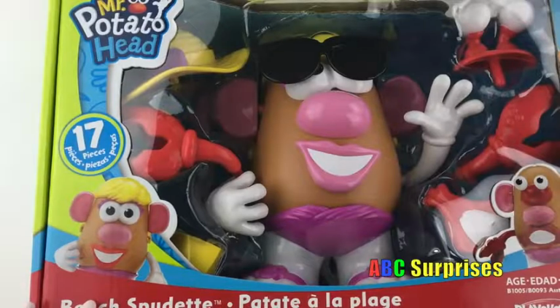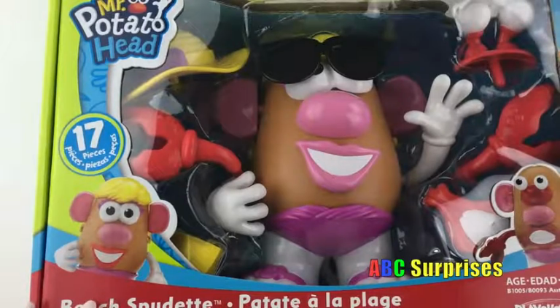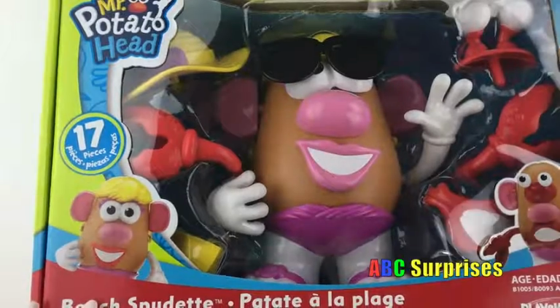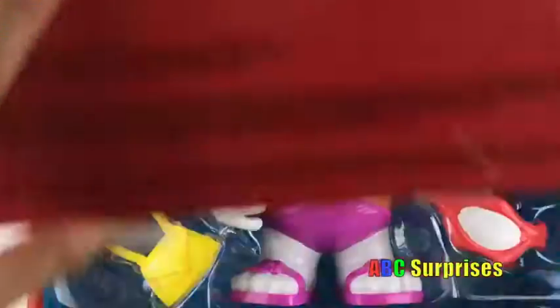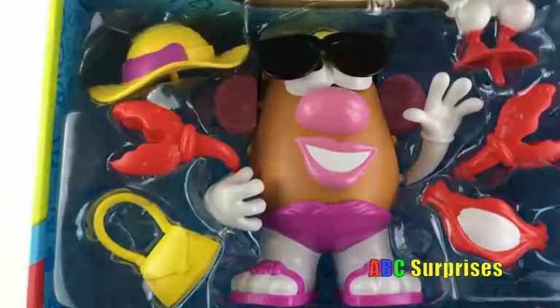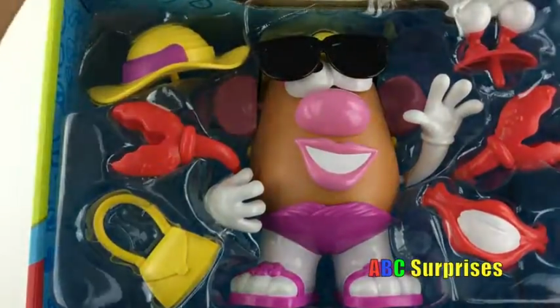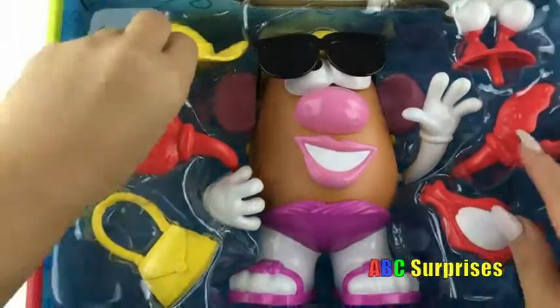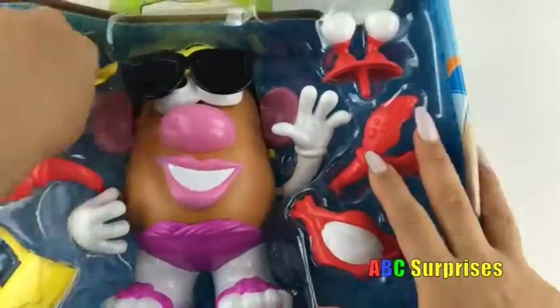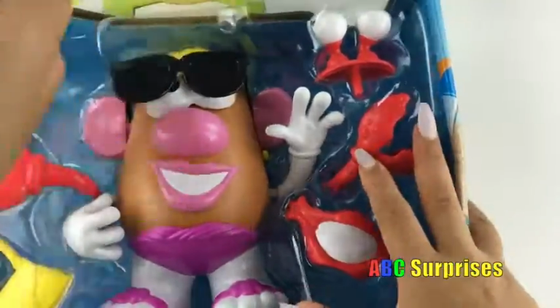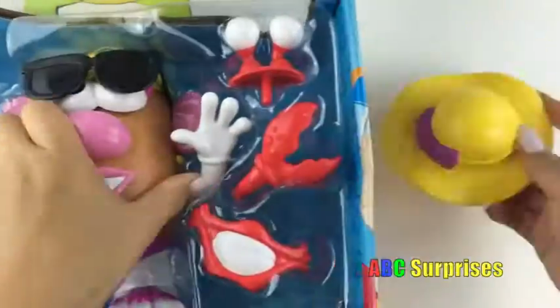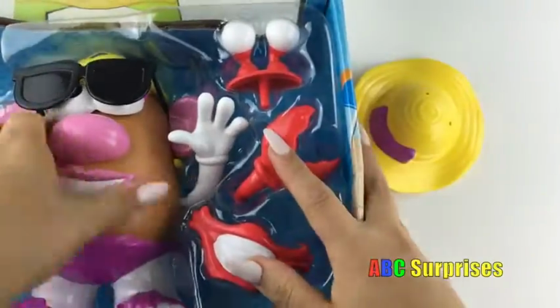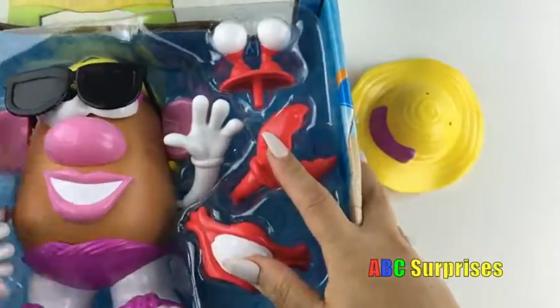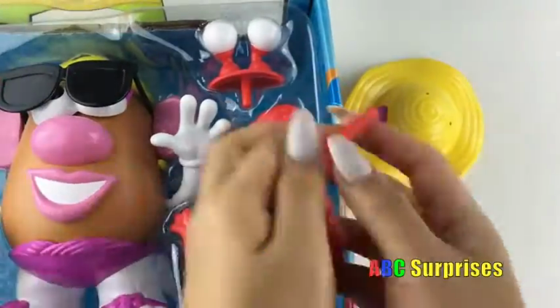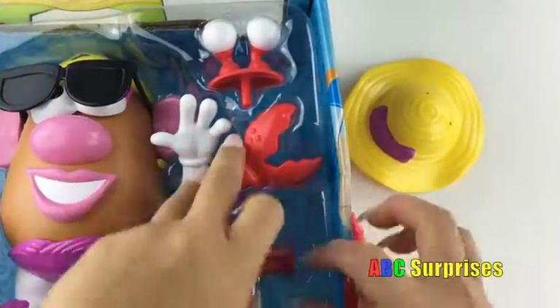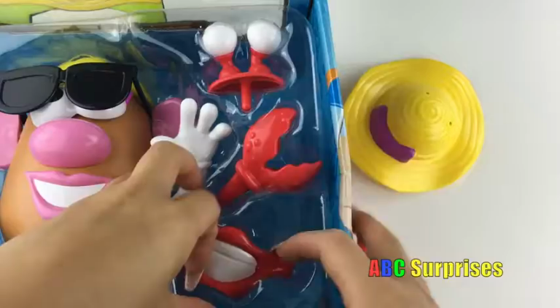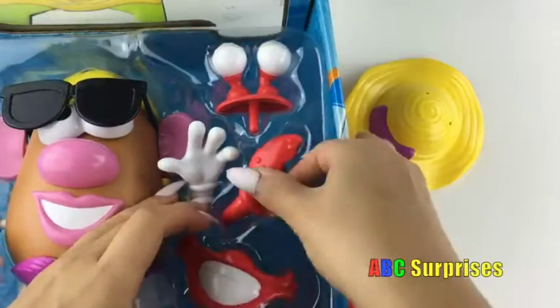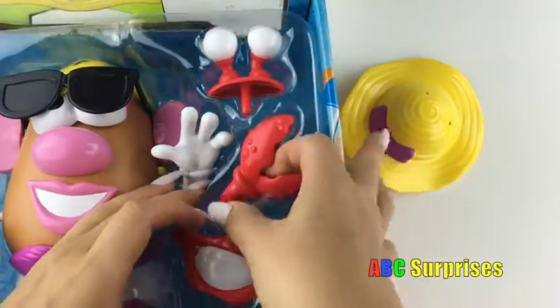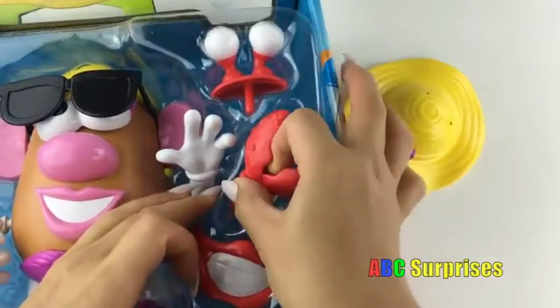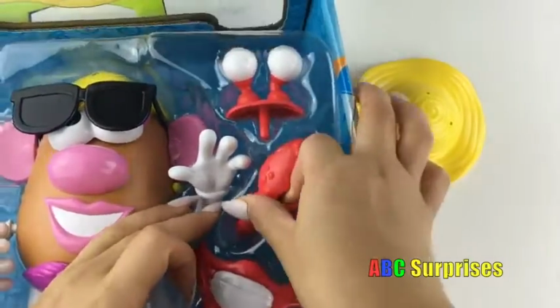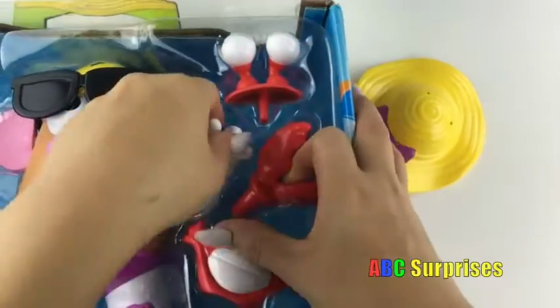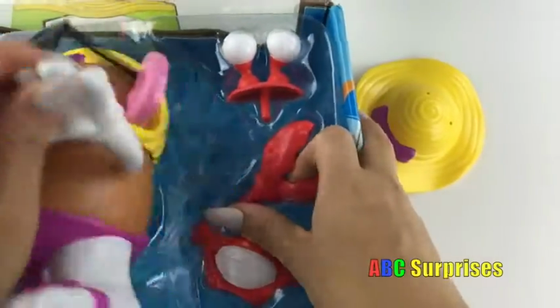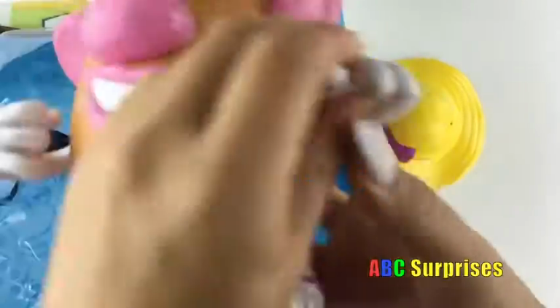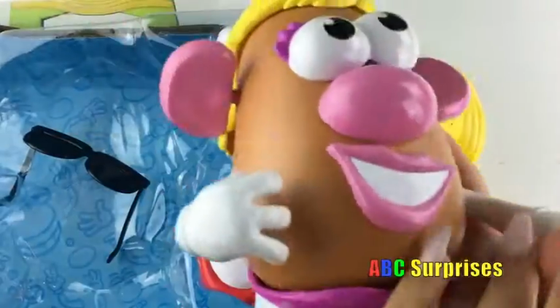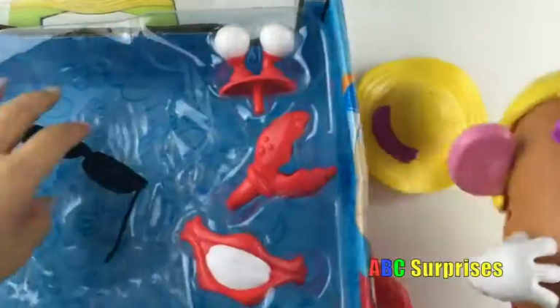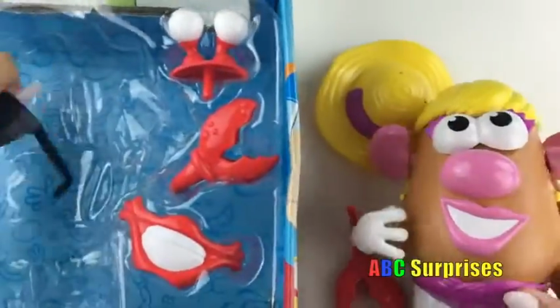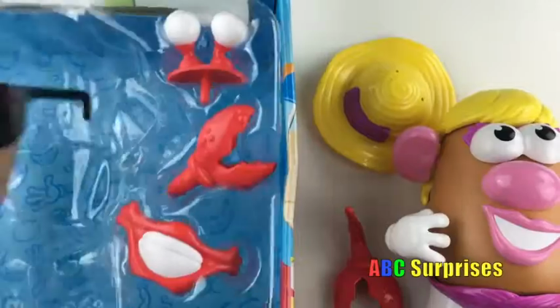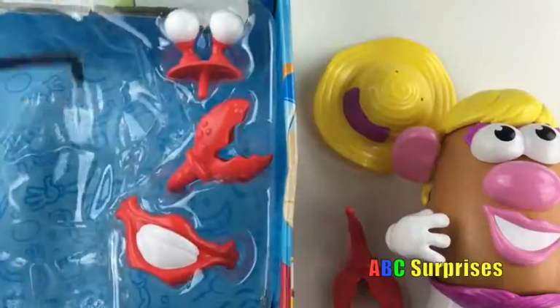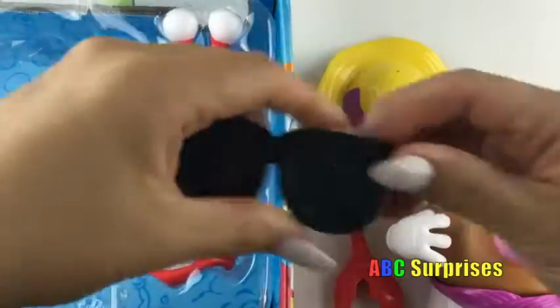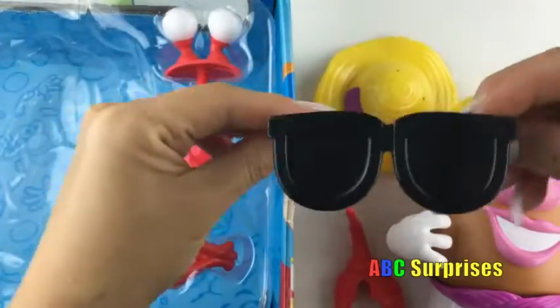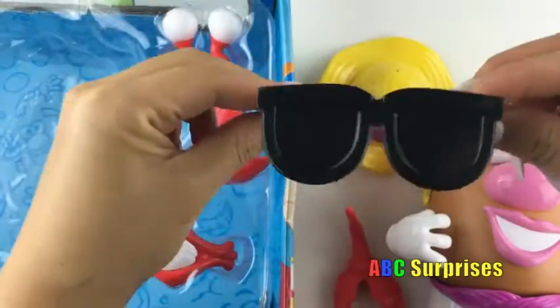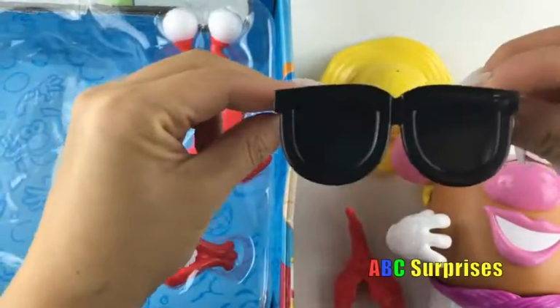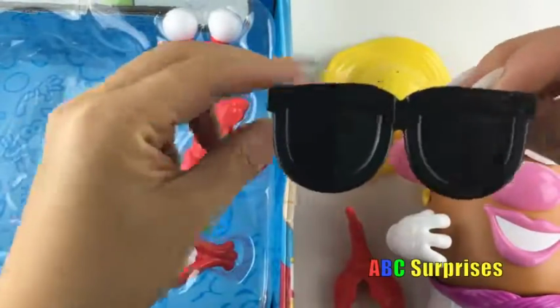Alright, let's take her out of the box! Look at all these fun pieces! Look how cute these sunglasses are!